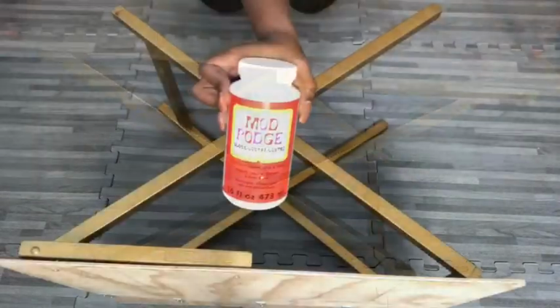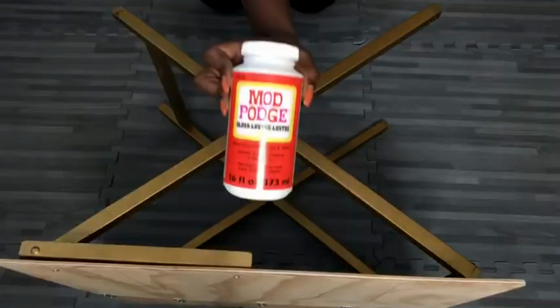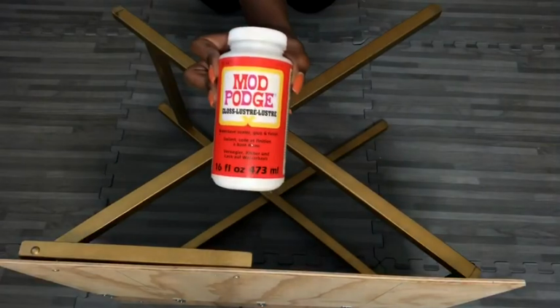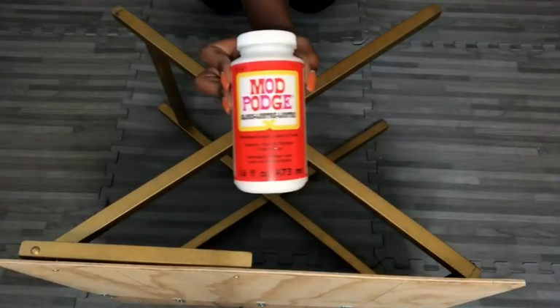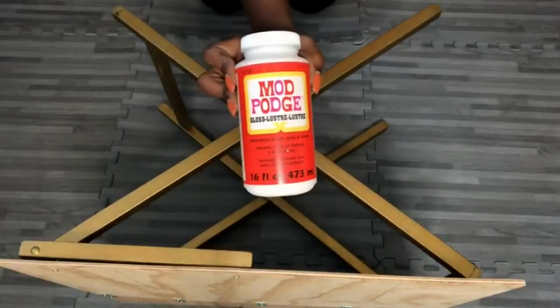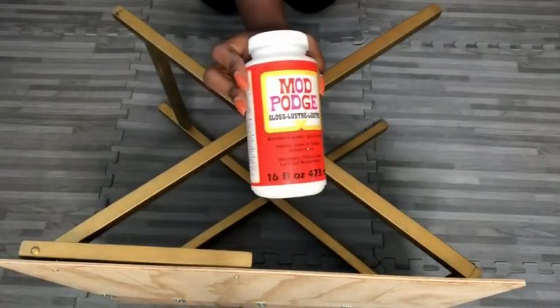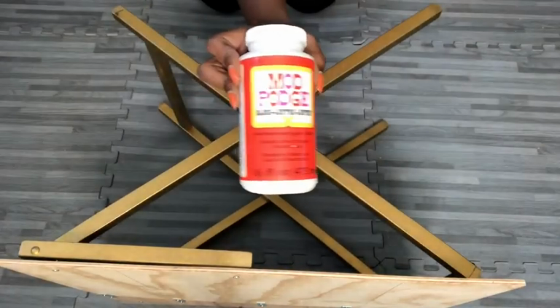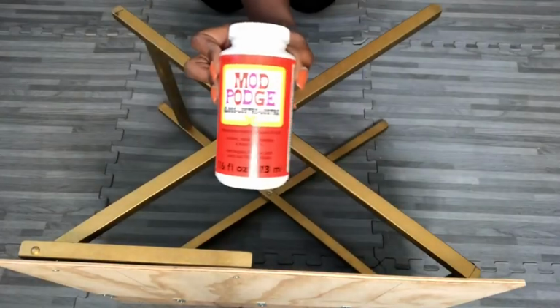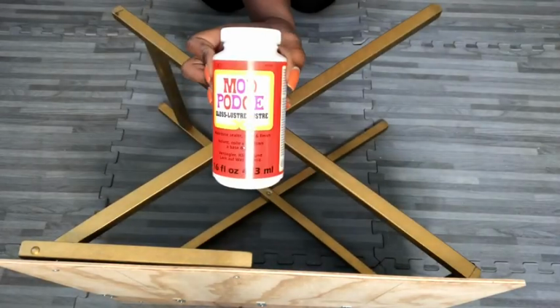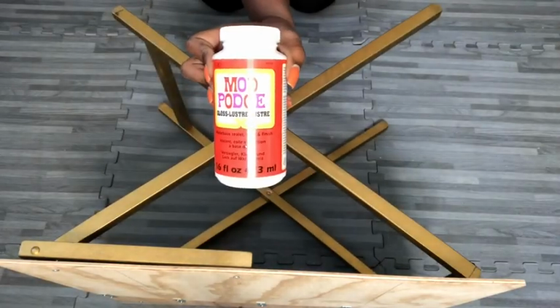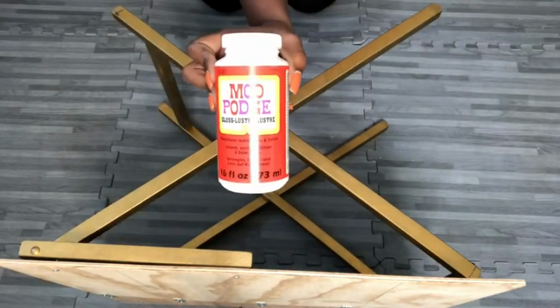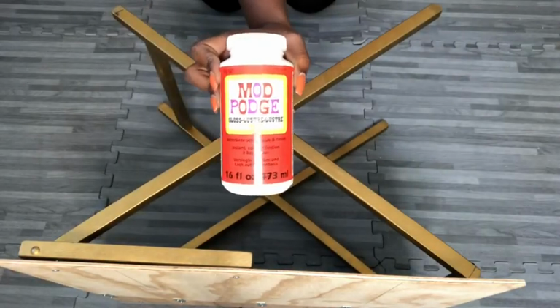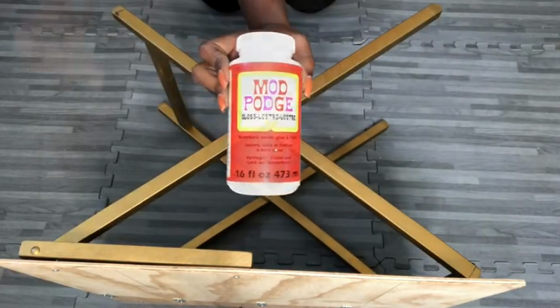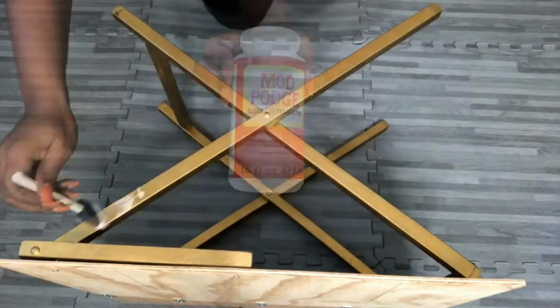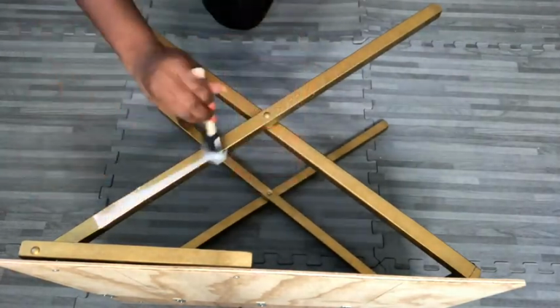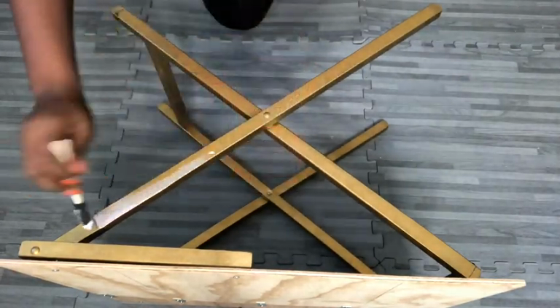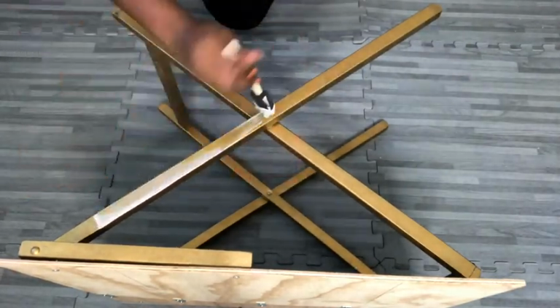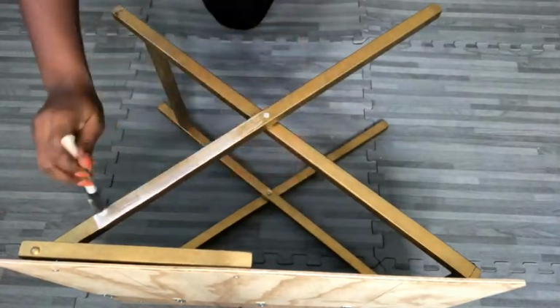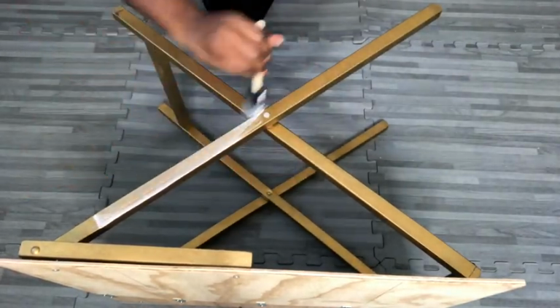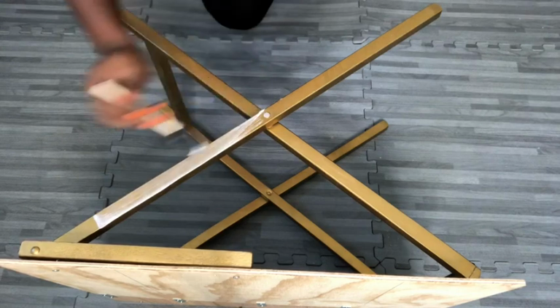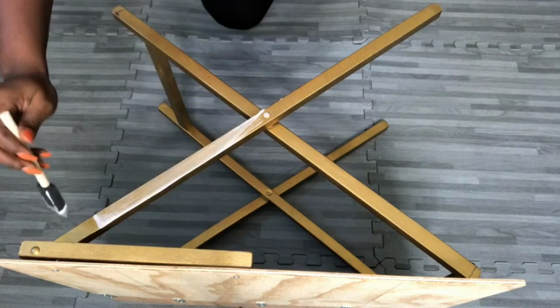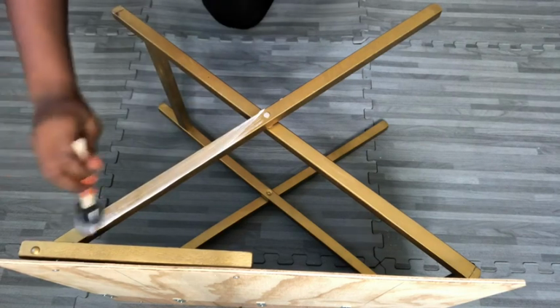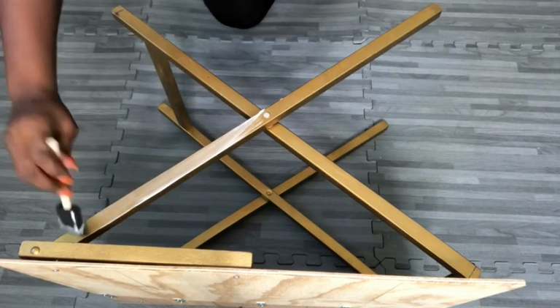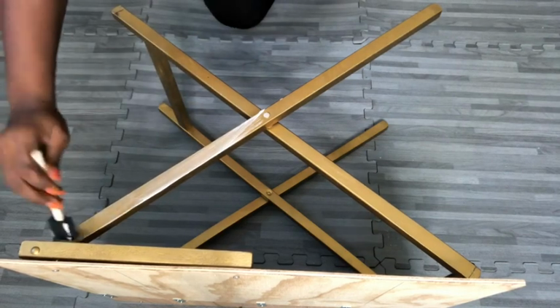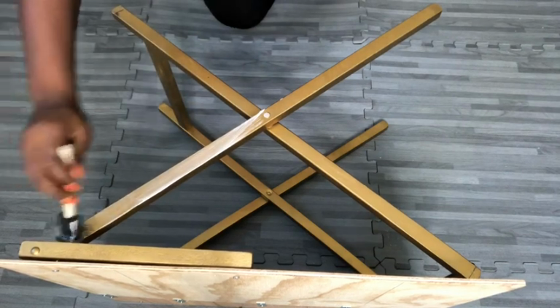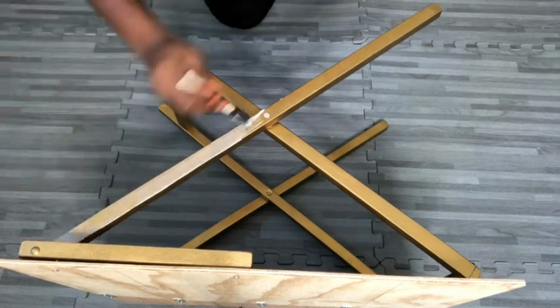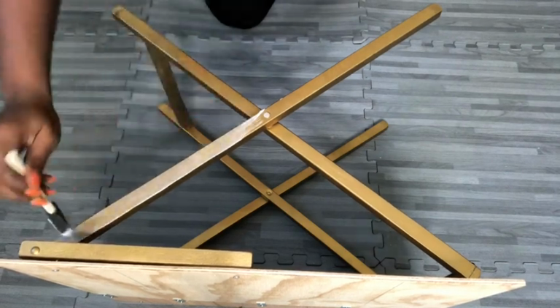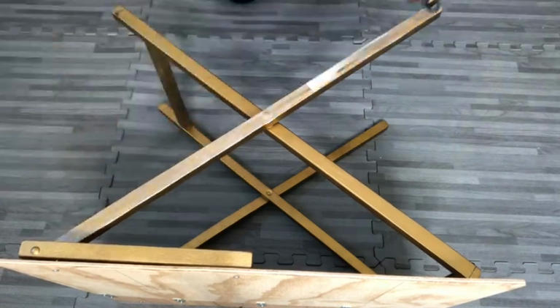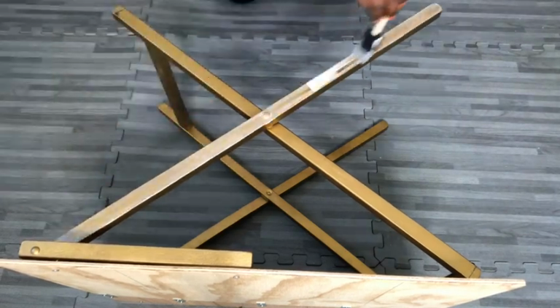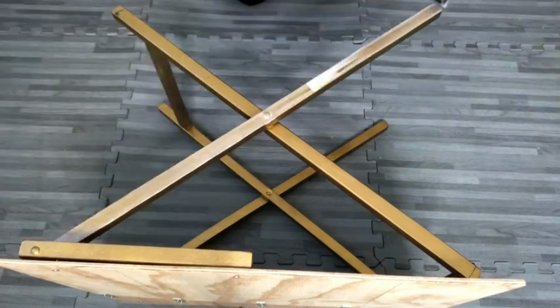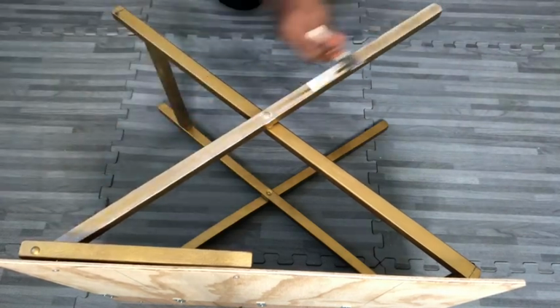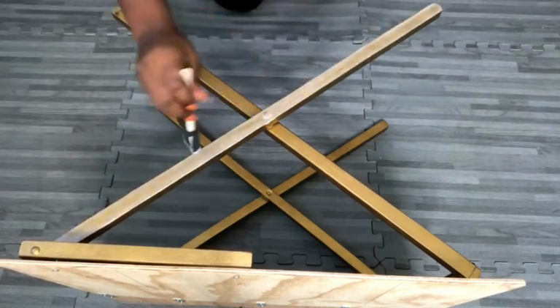I'm going to prep it for spray painting by covering the whole thing with Mod Podge. And then when it's dry, I'll be using a gold Rust-Oleum spray paint on it, and this is going to give it more shine.